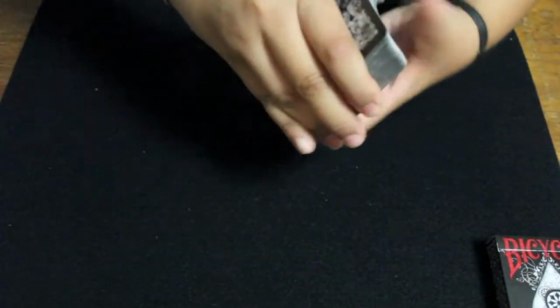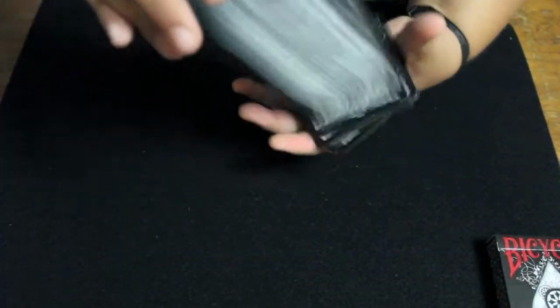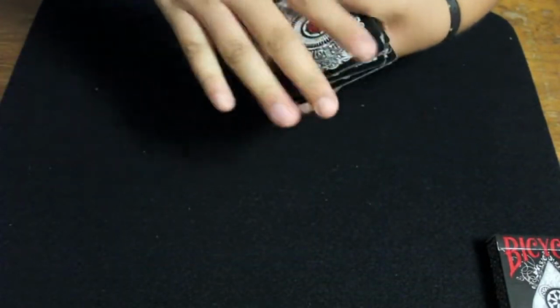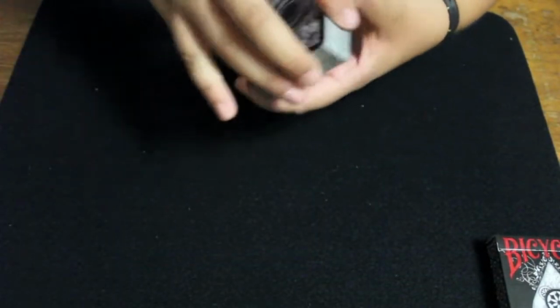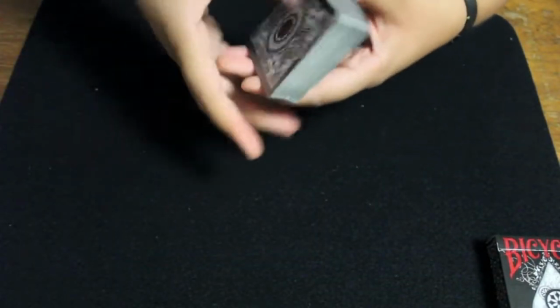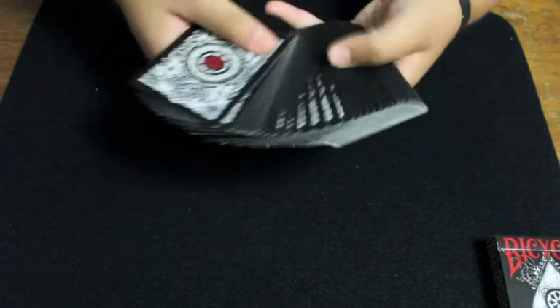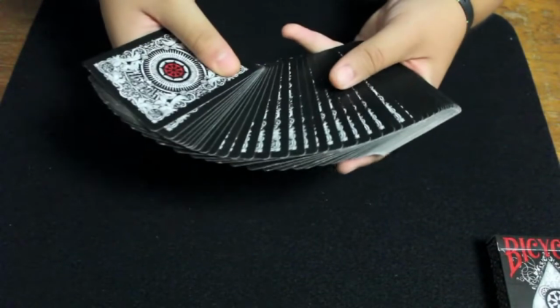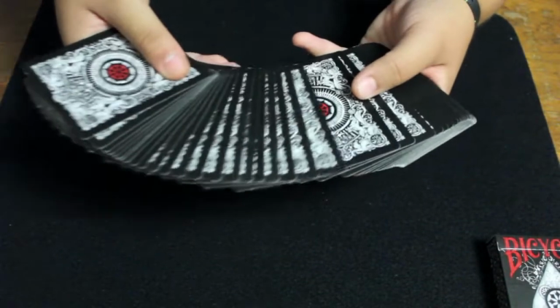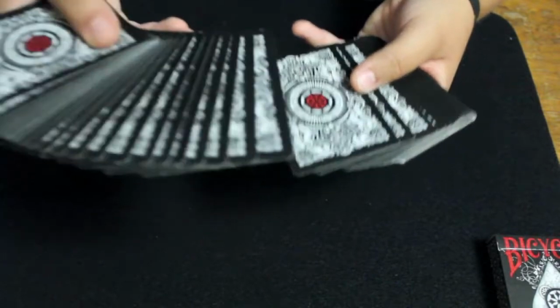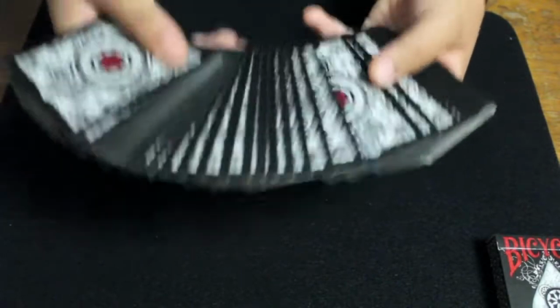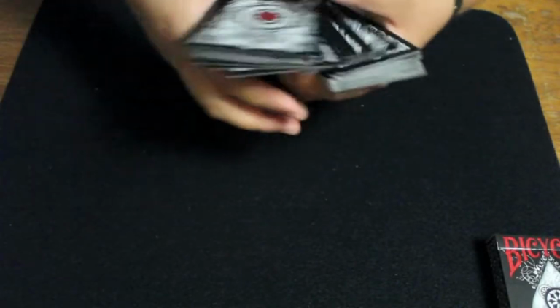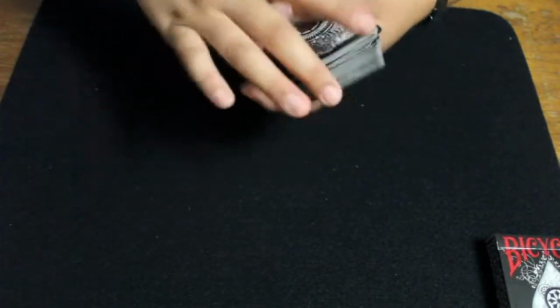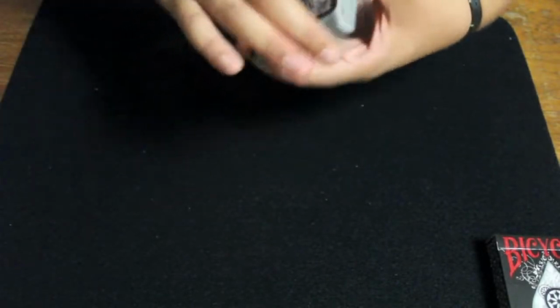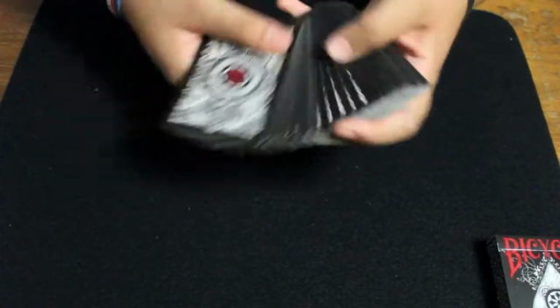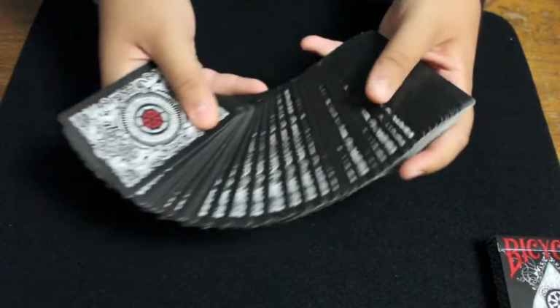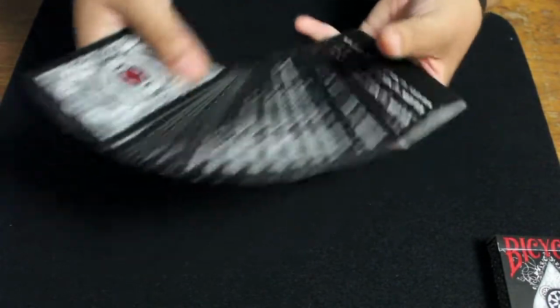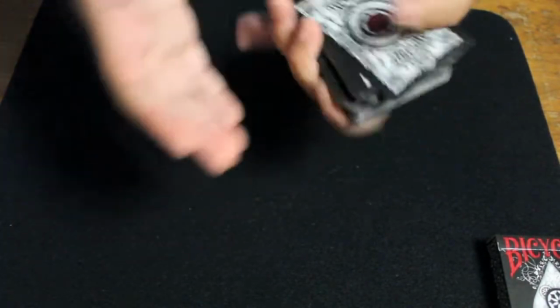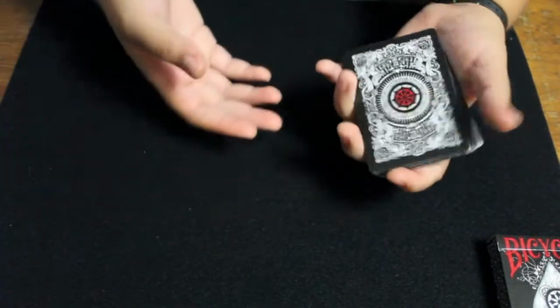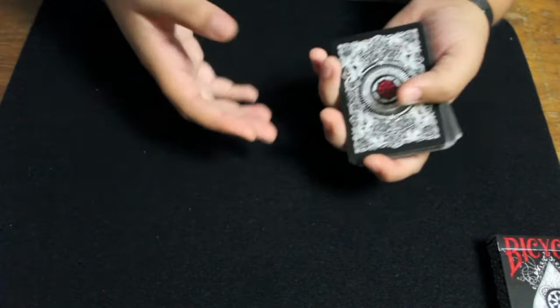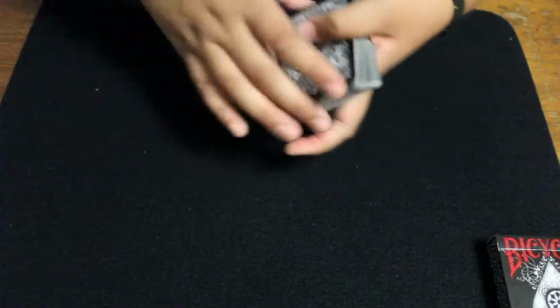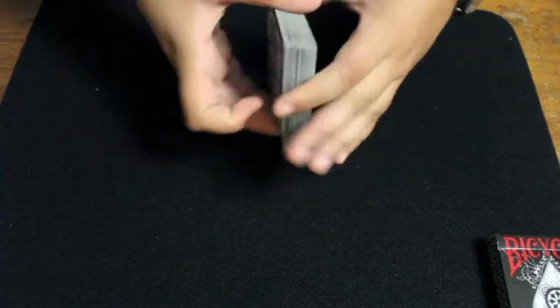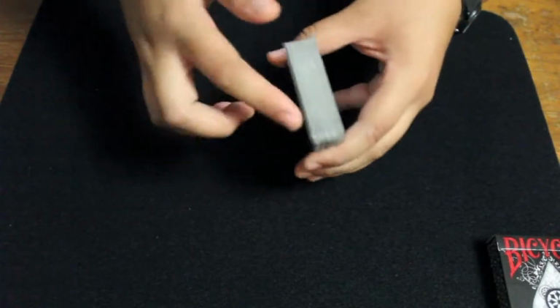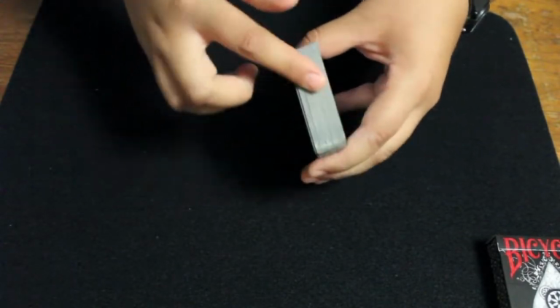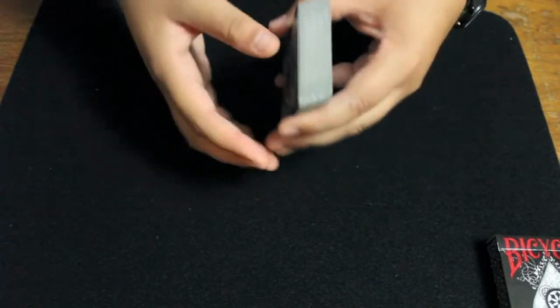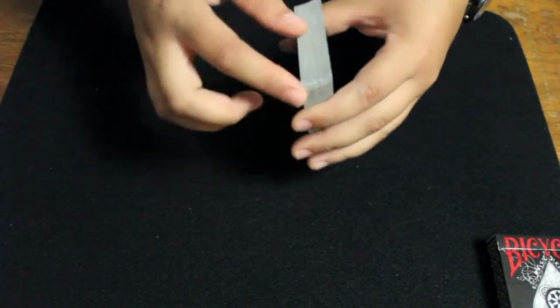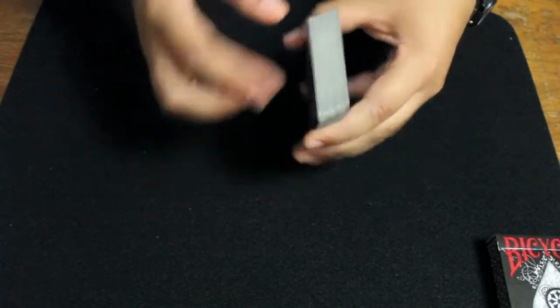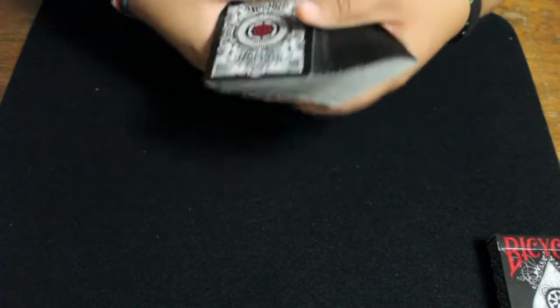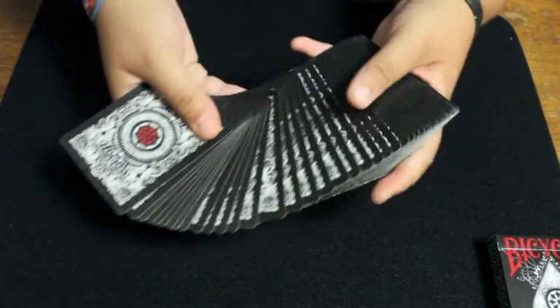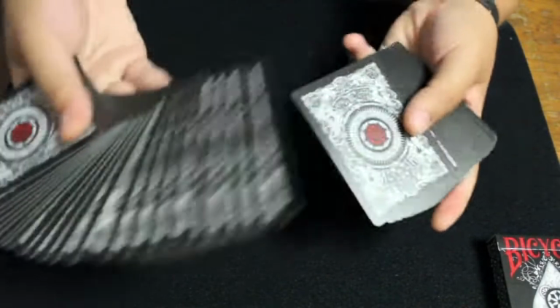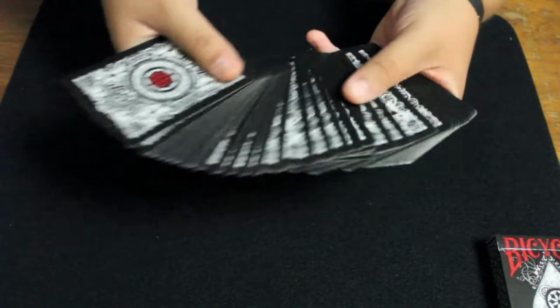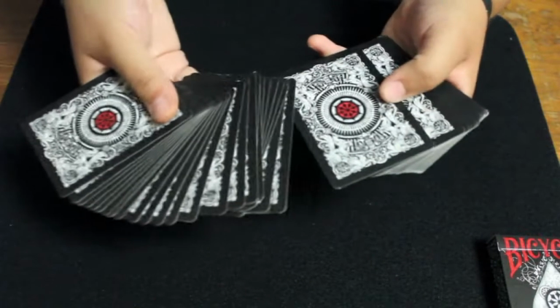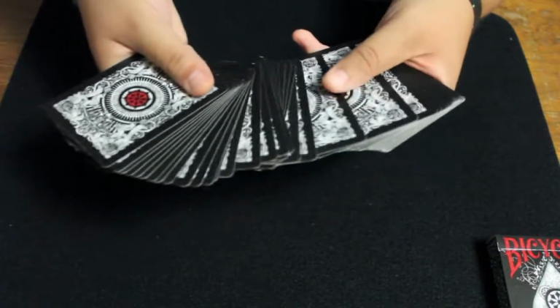Of course, like with any deck that has black edges, chipping will occur after some time. Unfortunately that's just something that comes with owning a black-edged deck — there's no way around having the edges not chip unless you just don't use the deck at all.